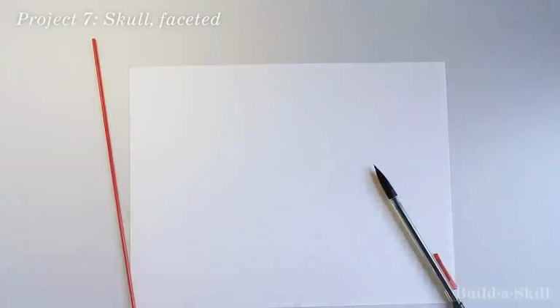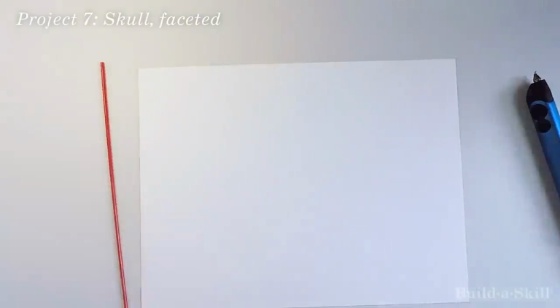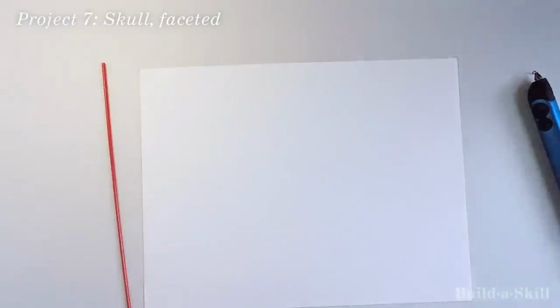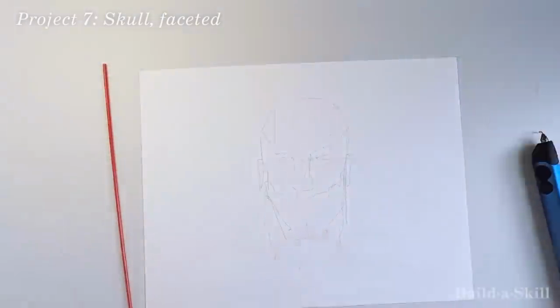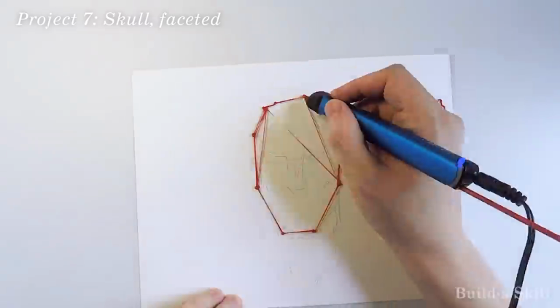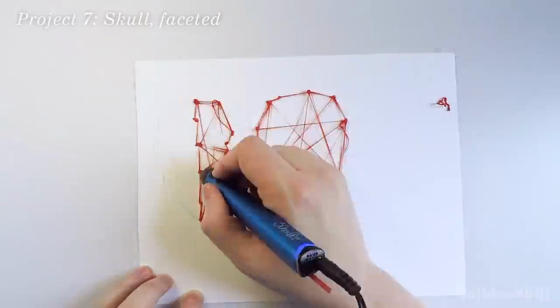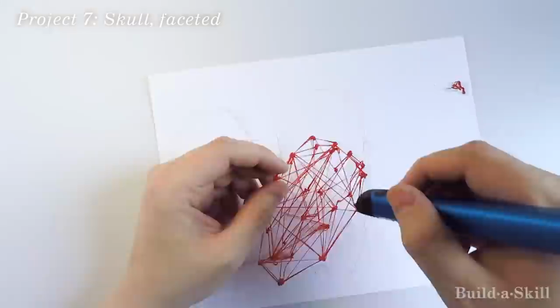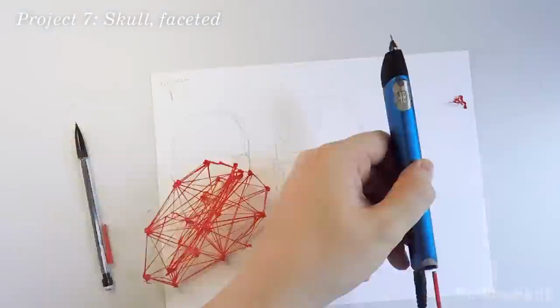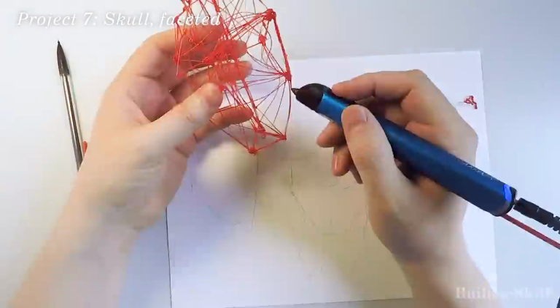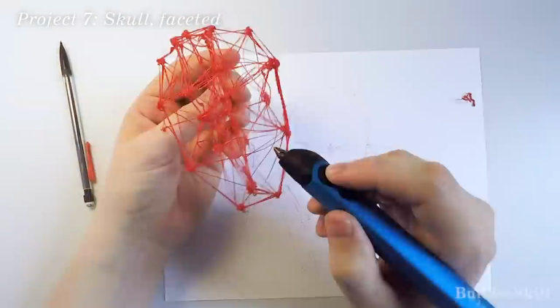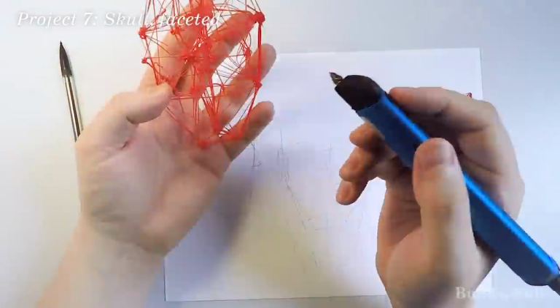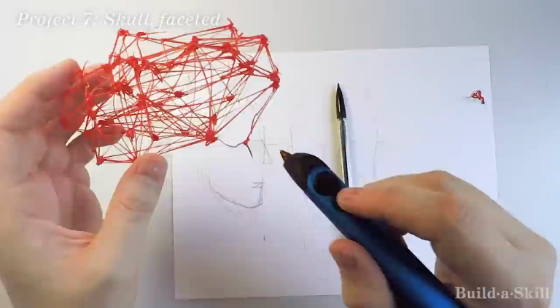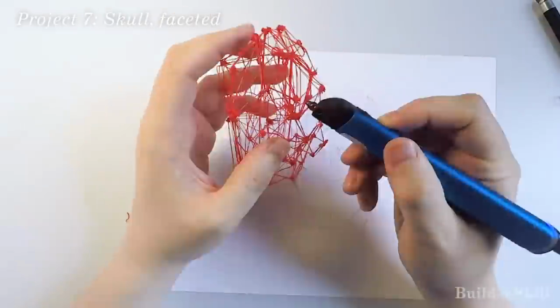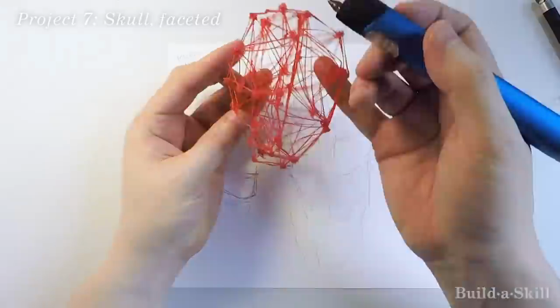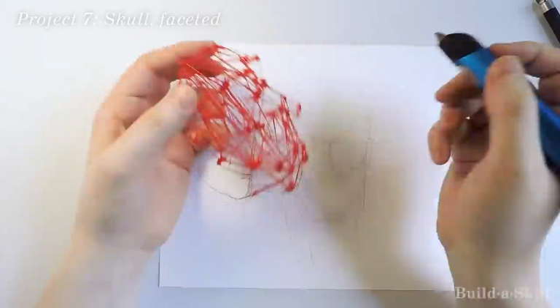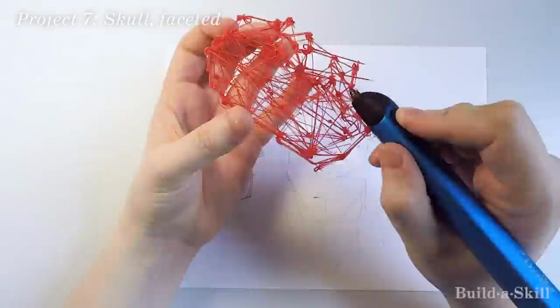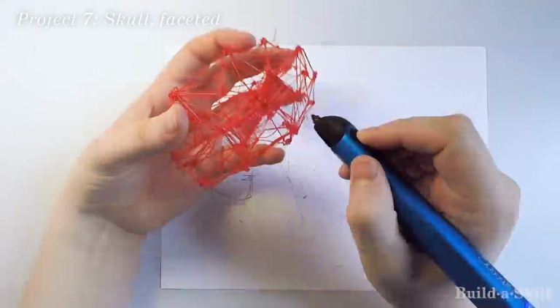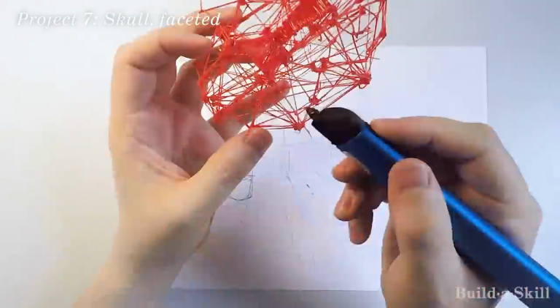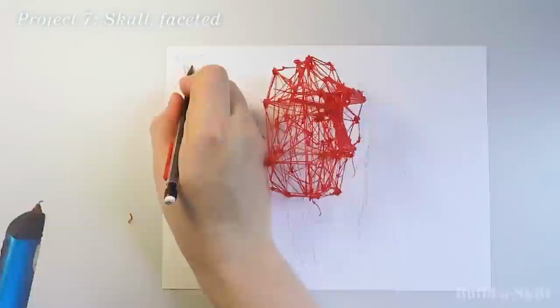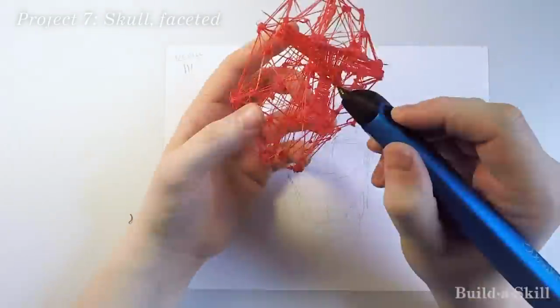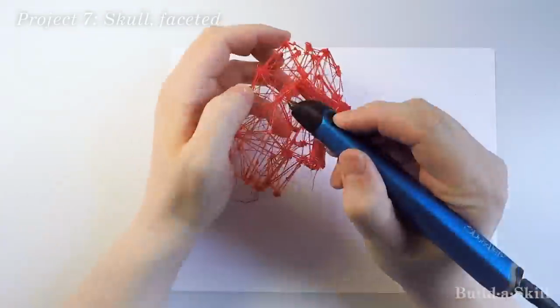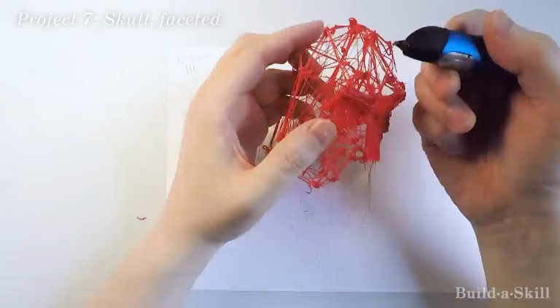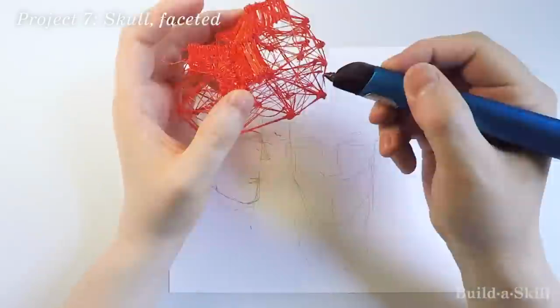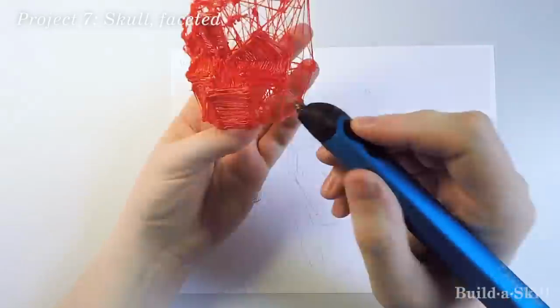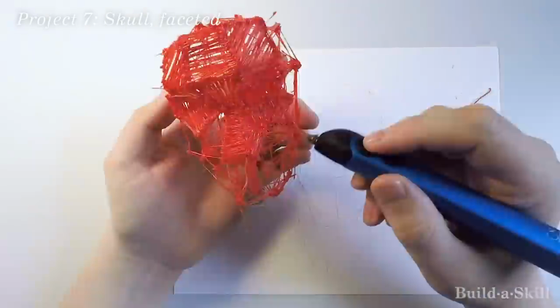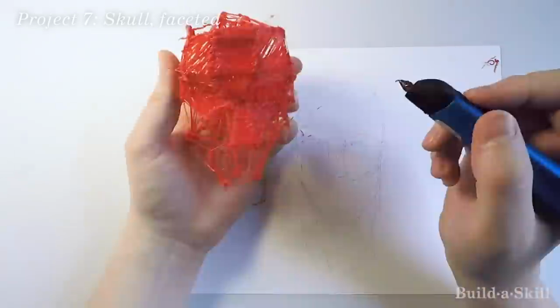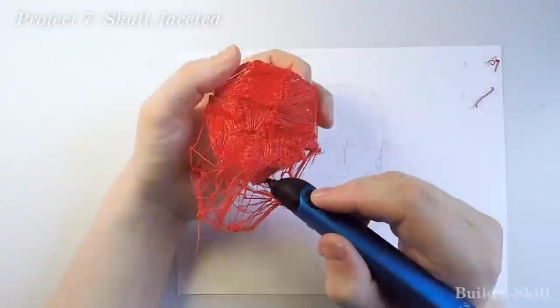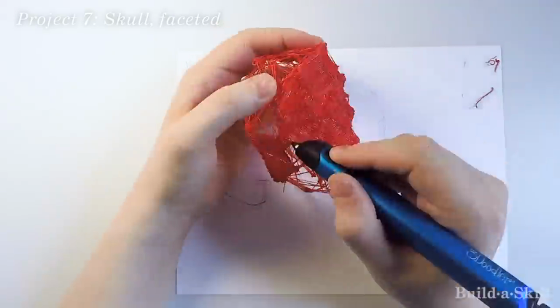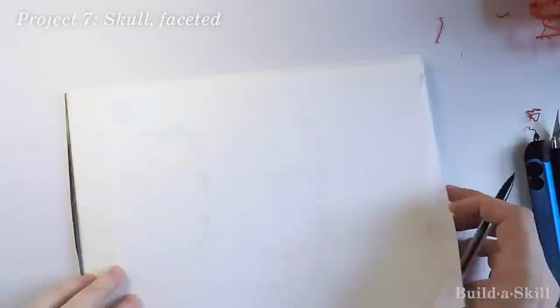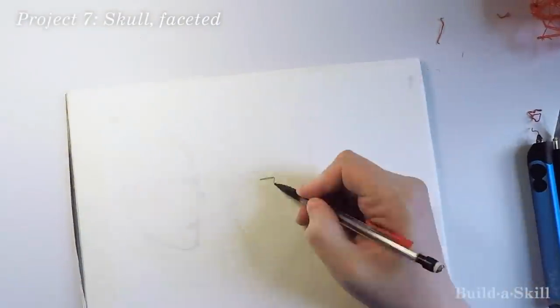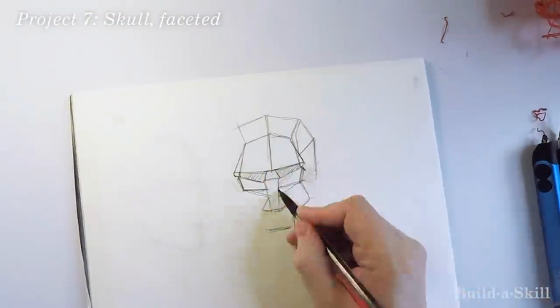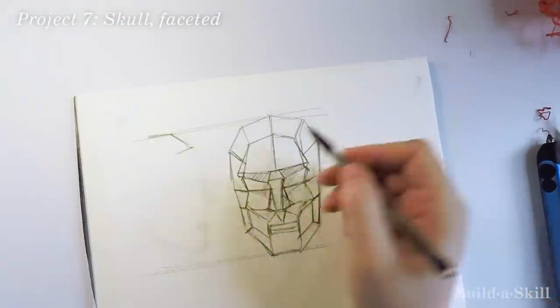The figurine was okay, but I was determined to make an awesome faceted skull. What I was just starting to realize was that 3D pens by nature are fairly imprecise. Alas, poor red skull Yorick — you deserved better.